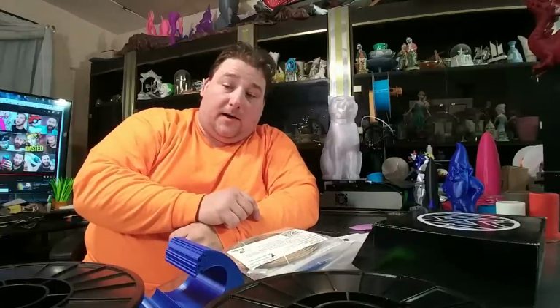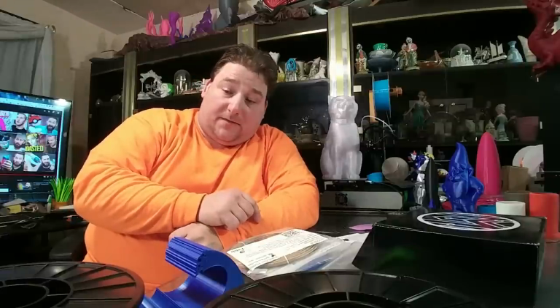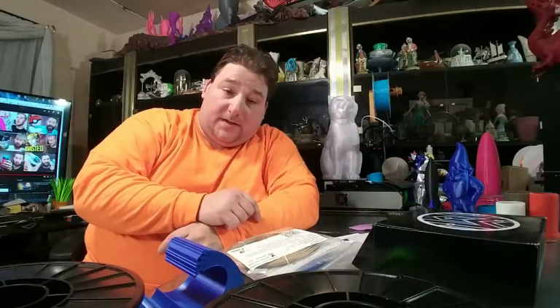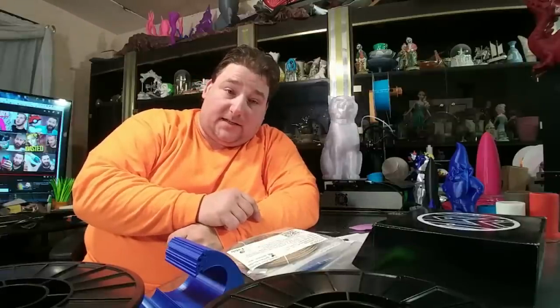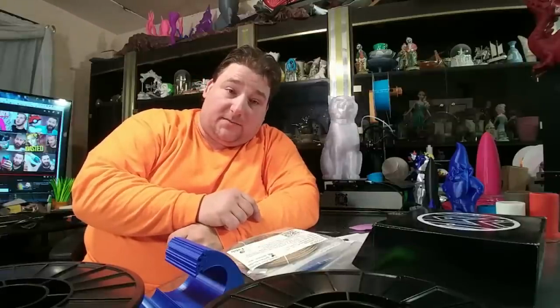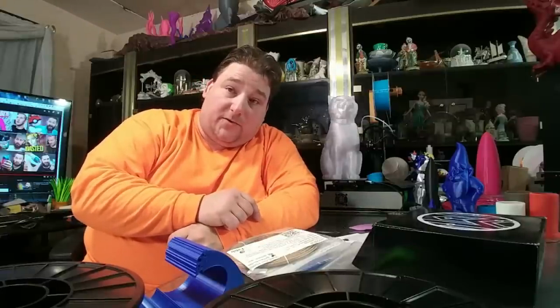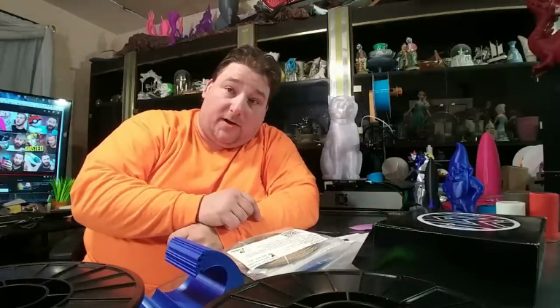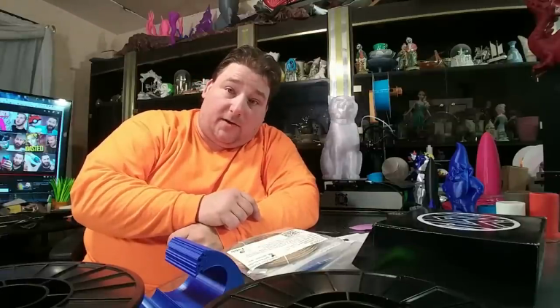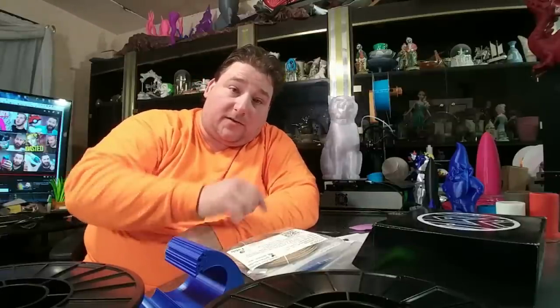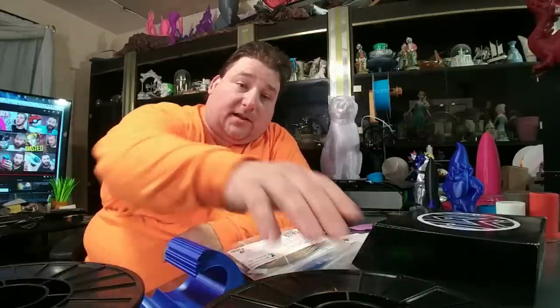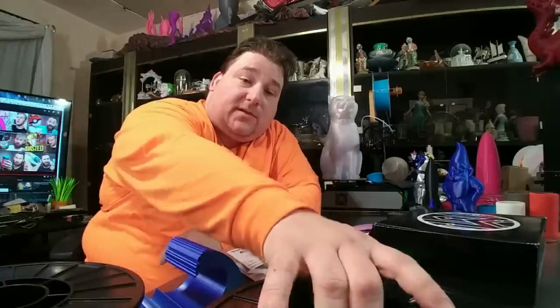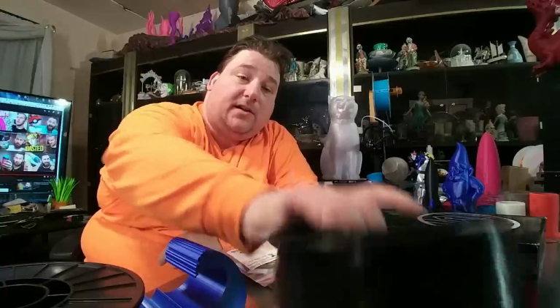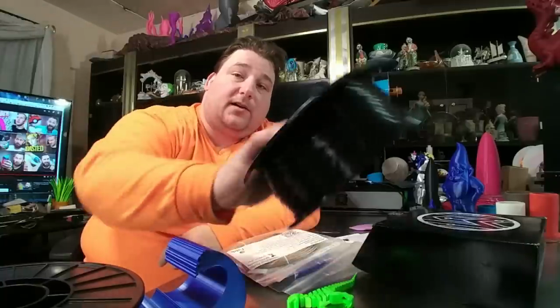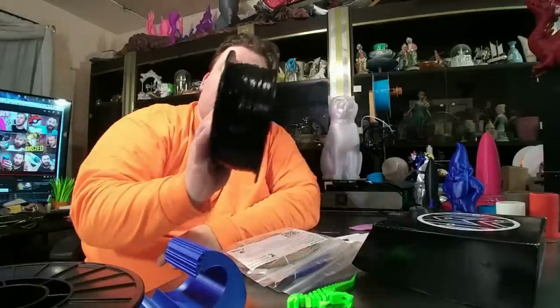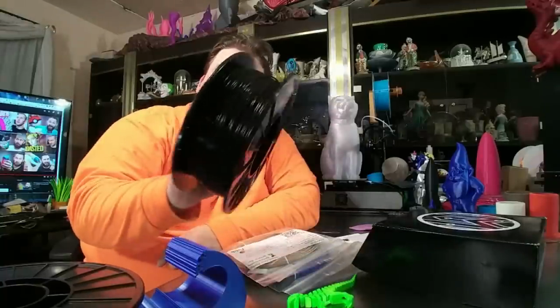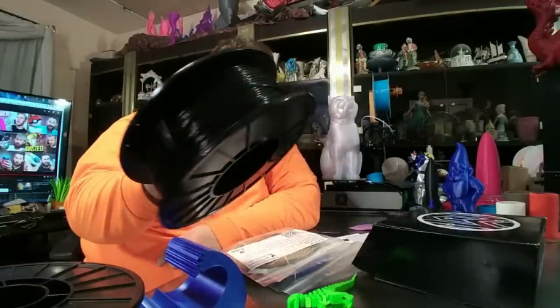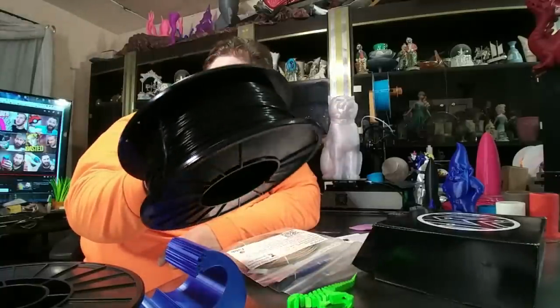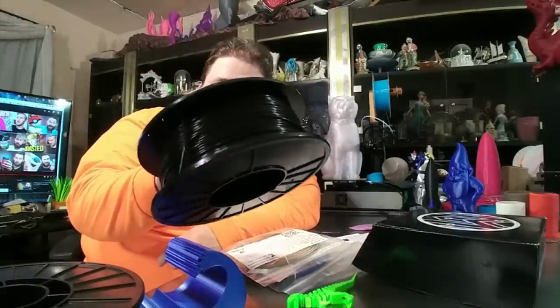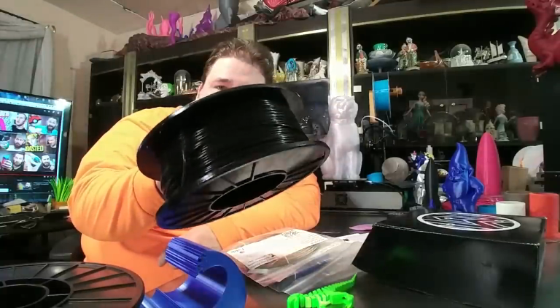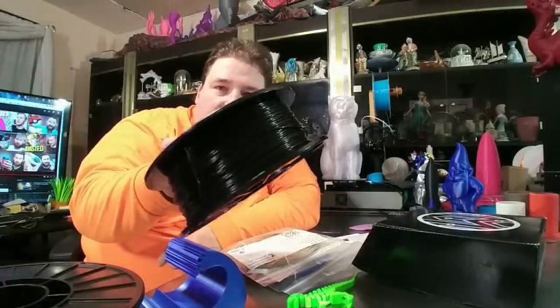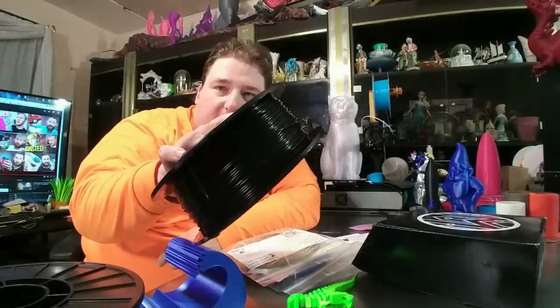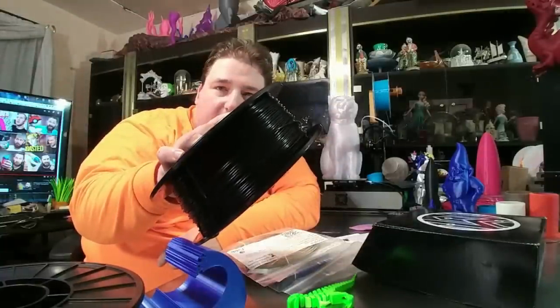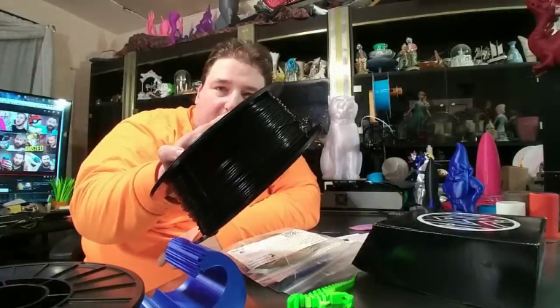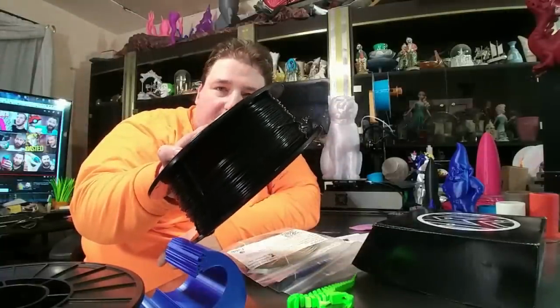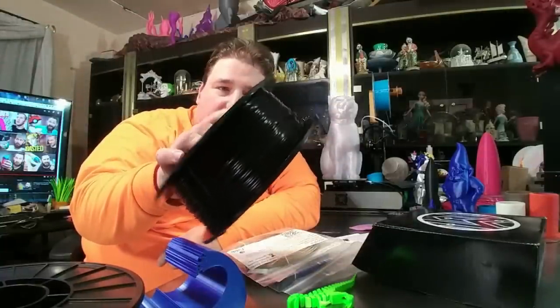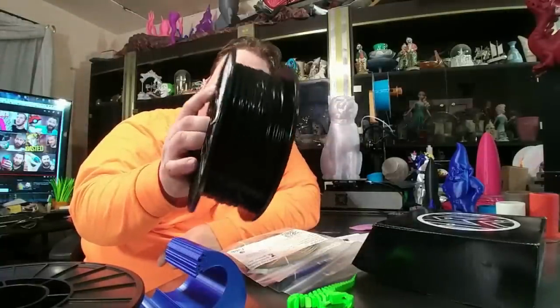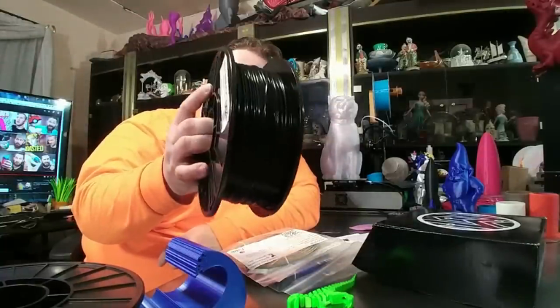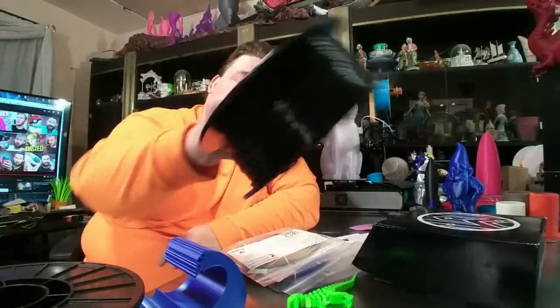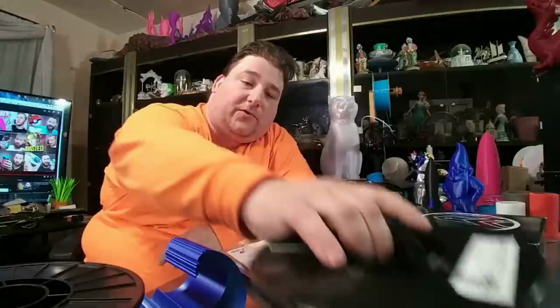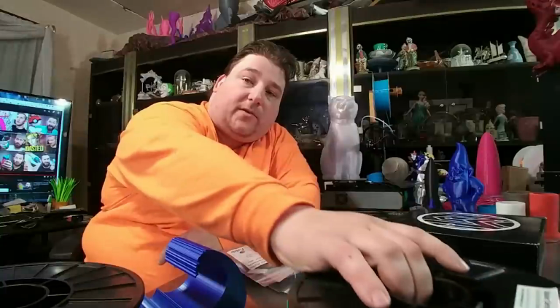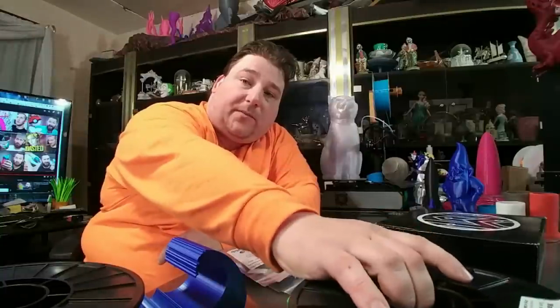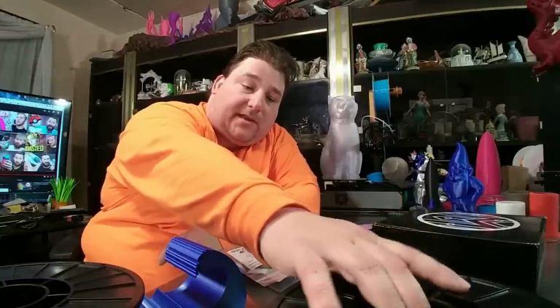Atomic Filaments has got some new colors. I got this one — Dark as Night black. That's pretty cool looking. I'm looking forward to trying to print something with that.